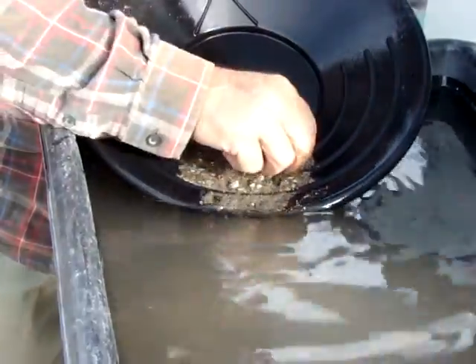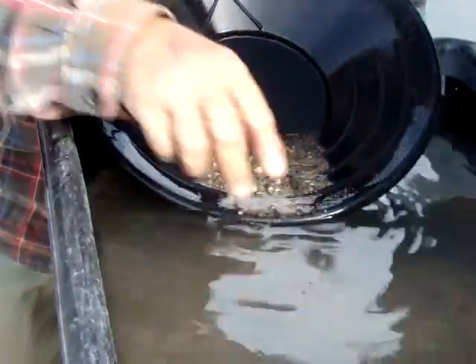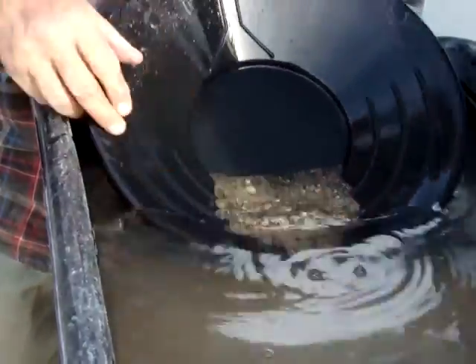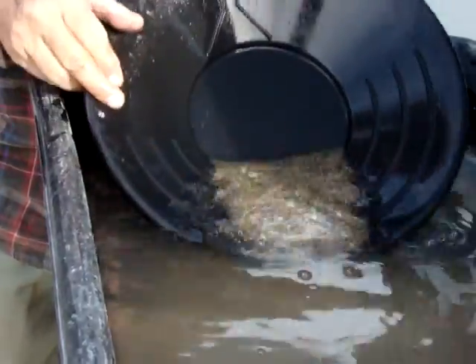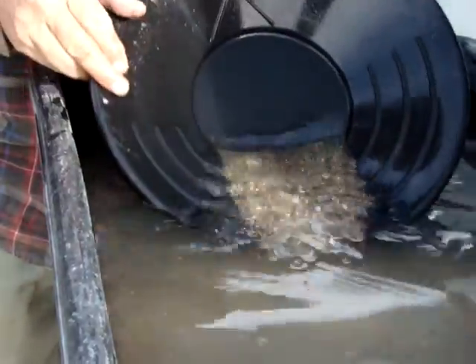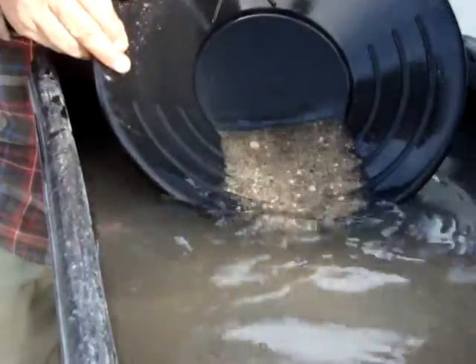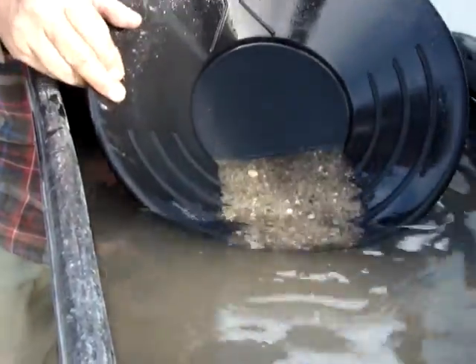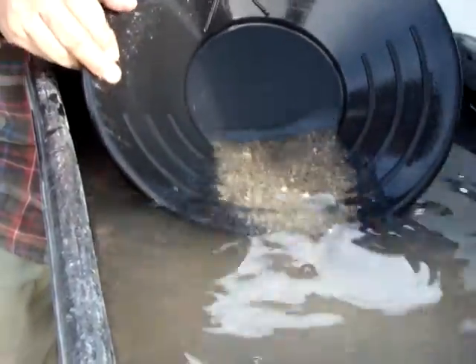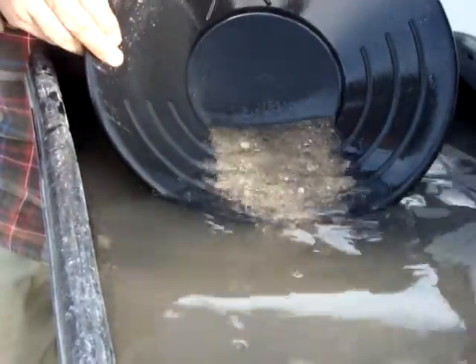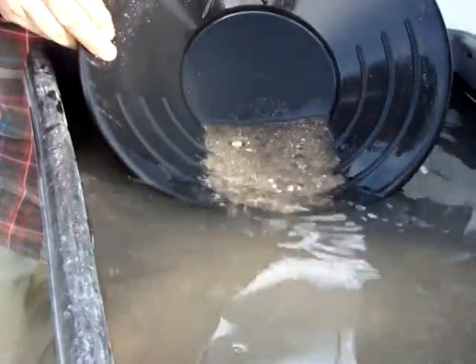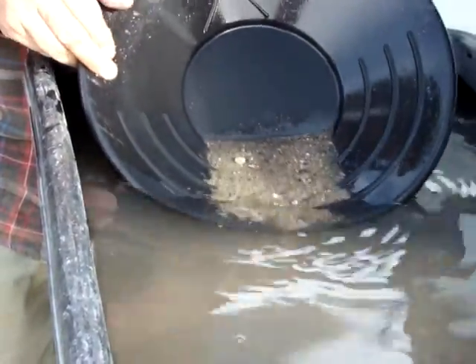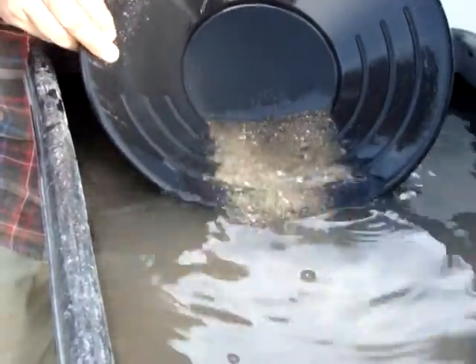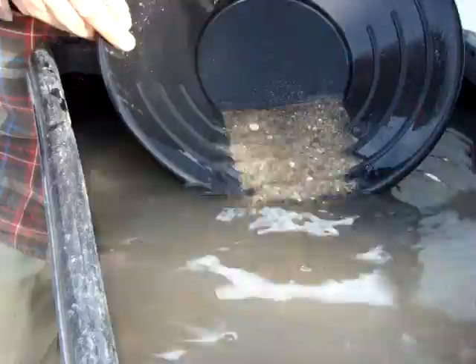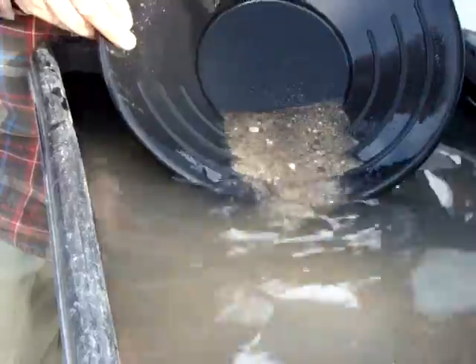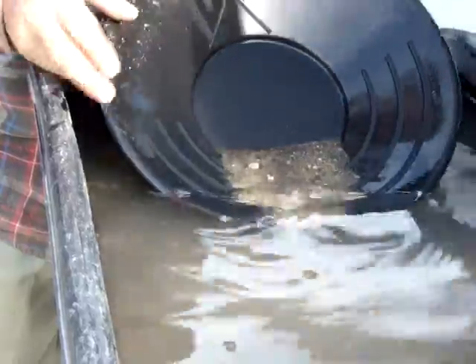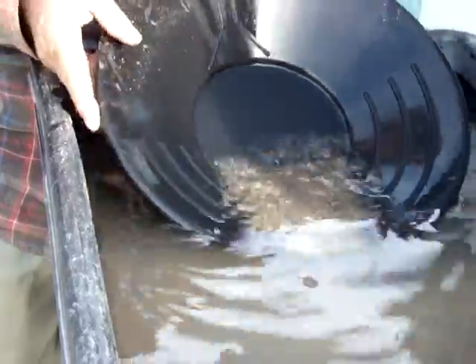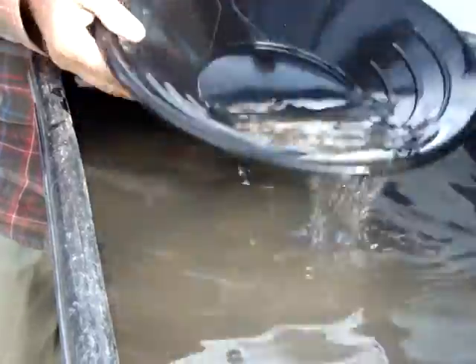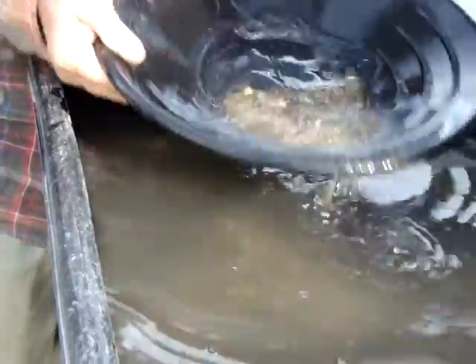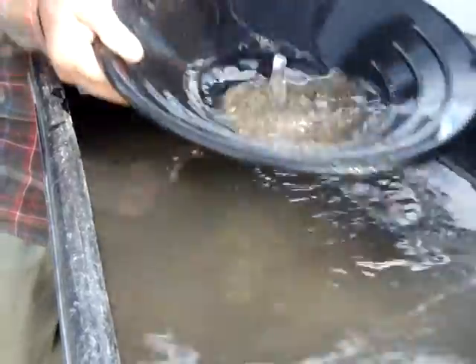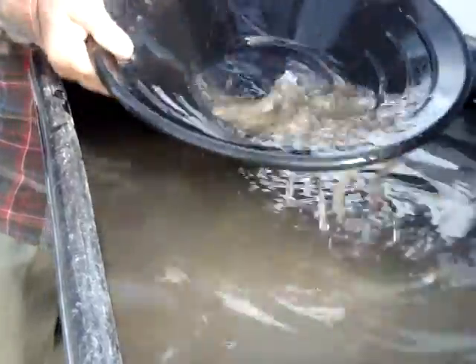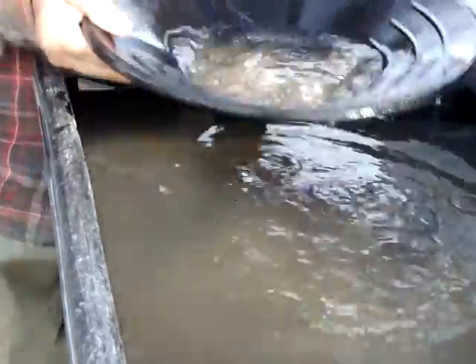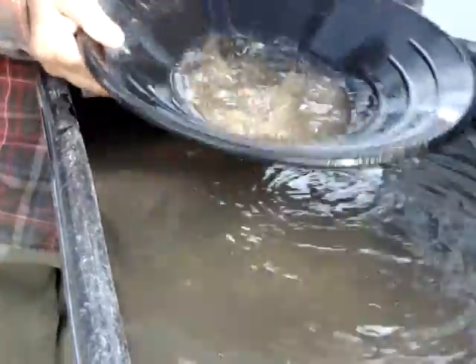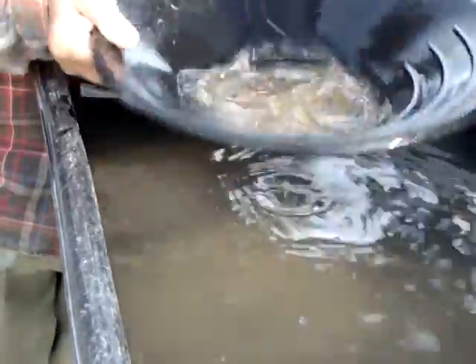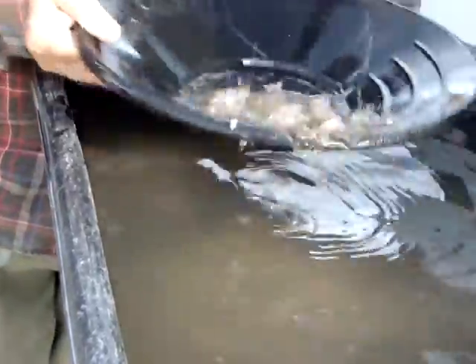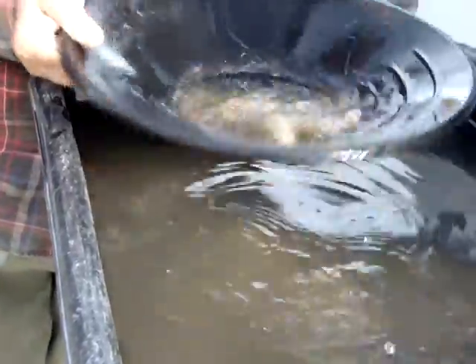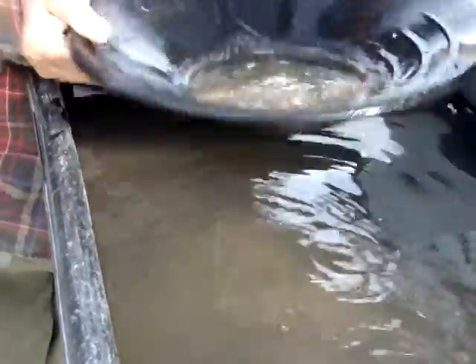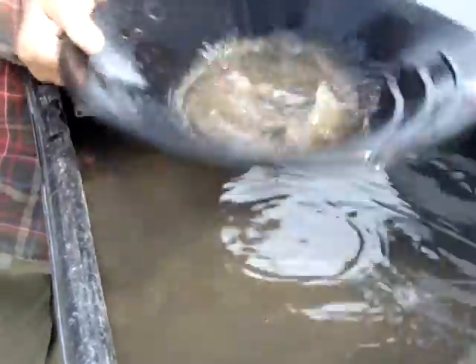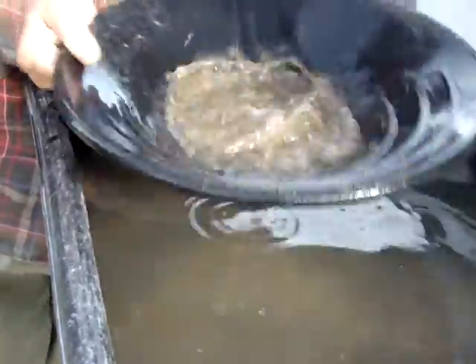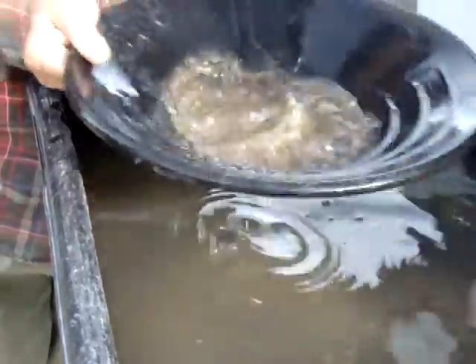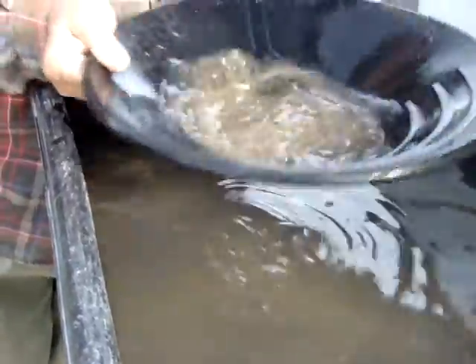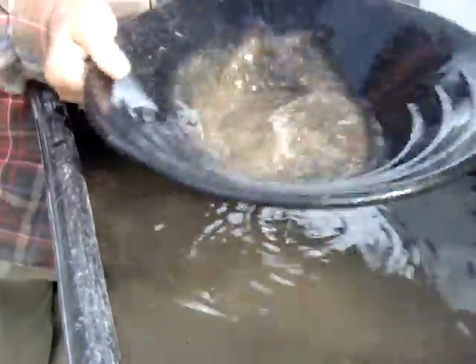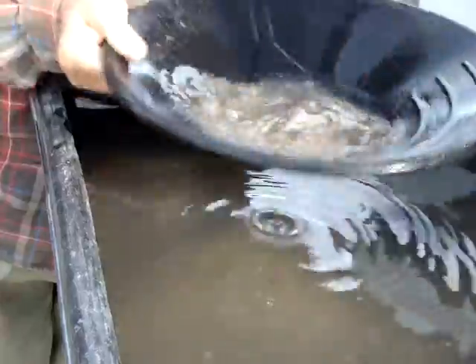What you do is you just let this run under the water, and let the light stuff drift off, and then you hold back. By now, hopefully all the gold is in the bottom.